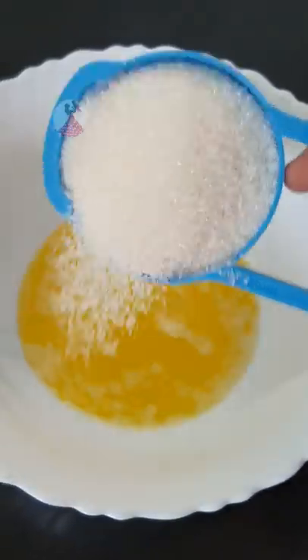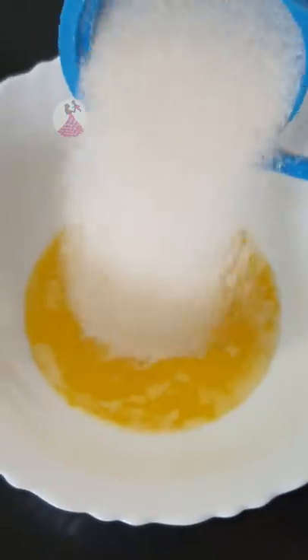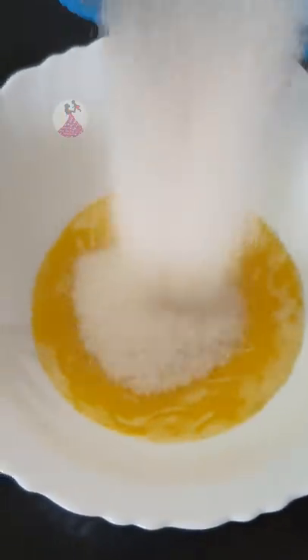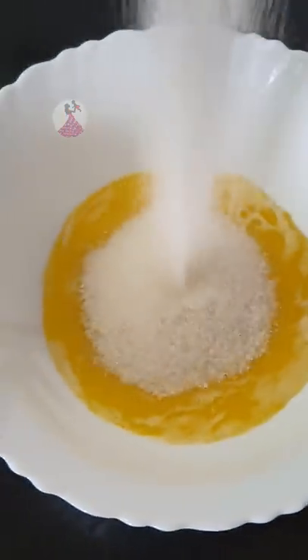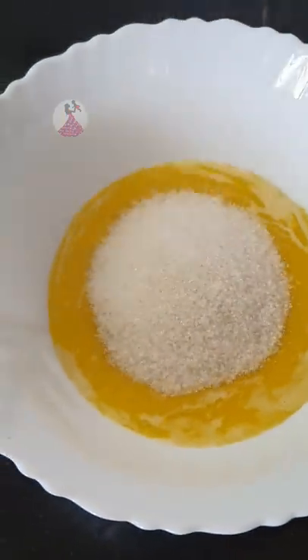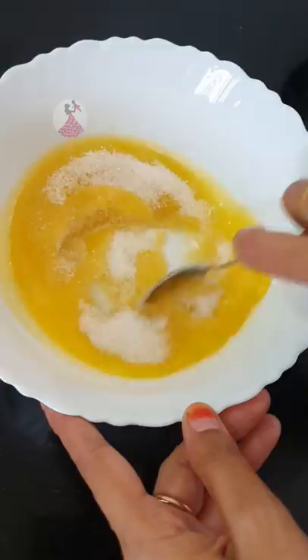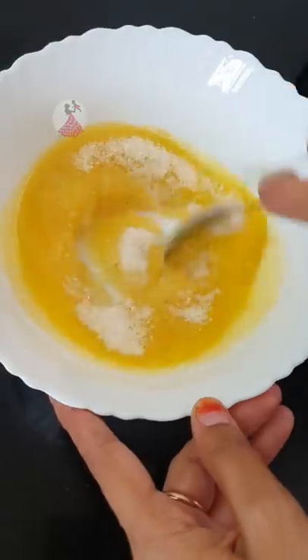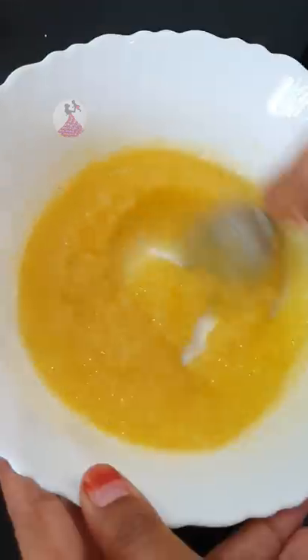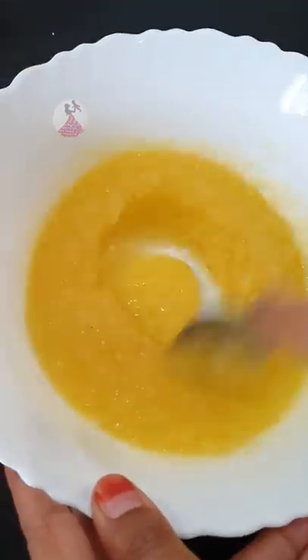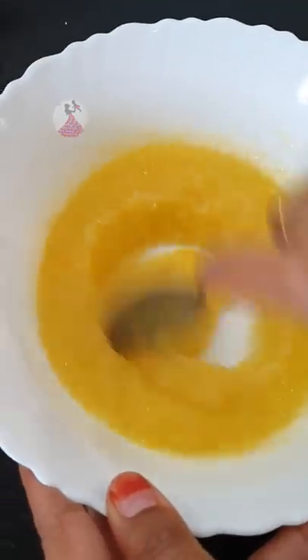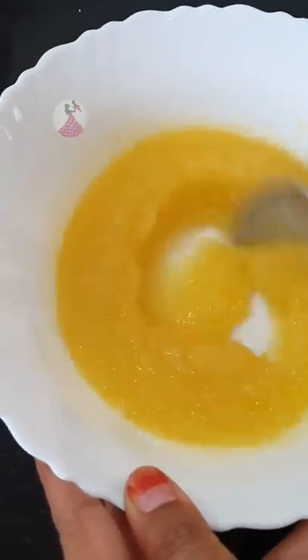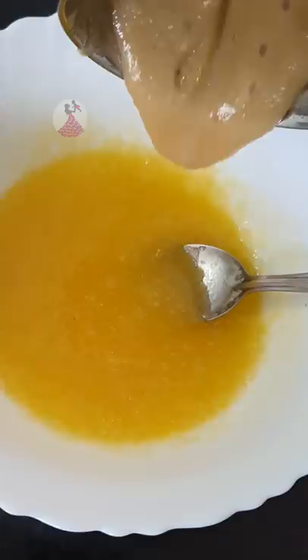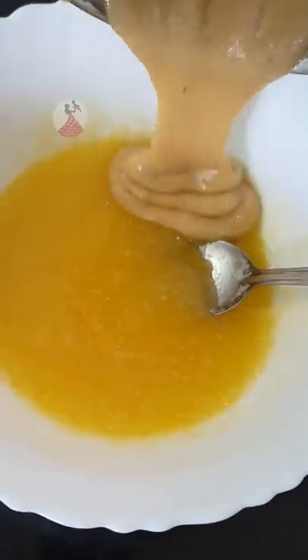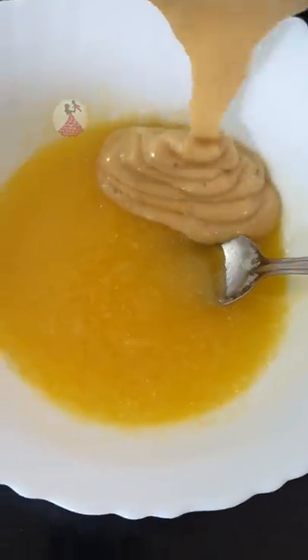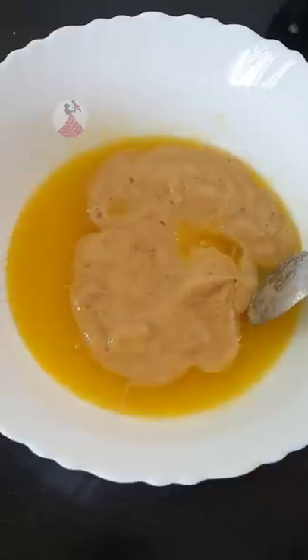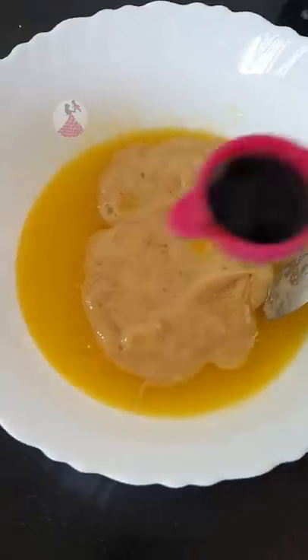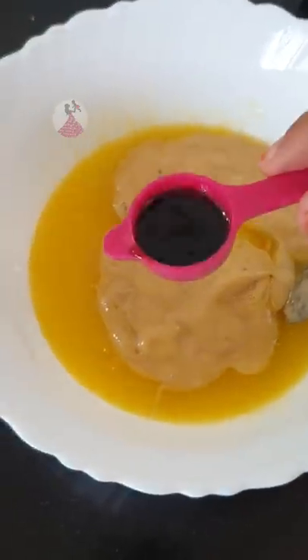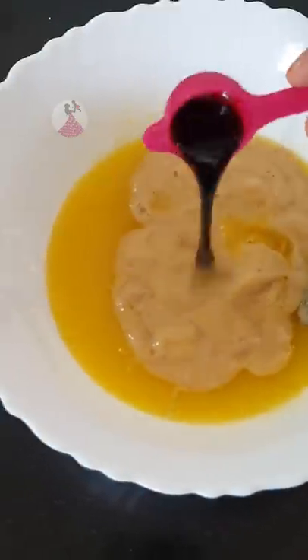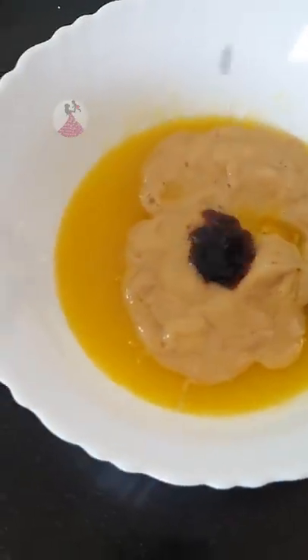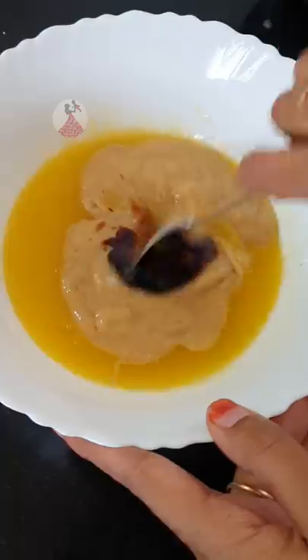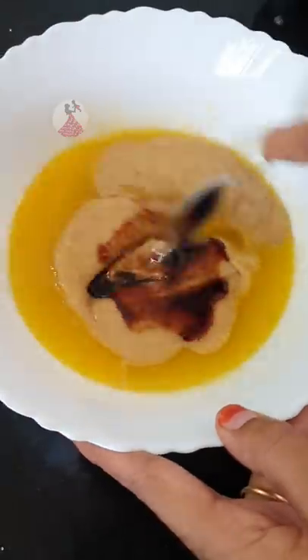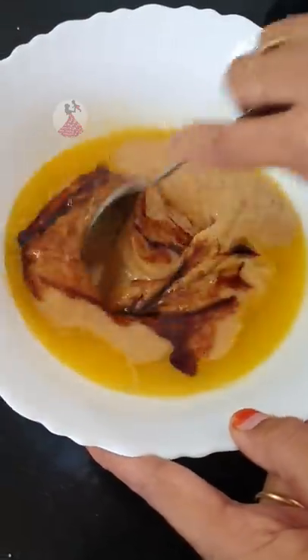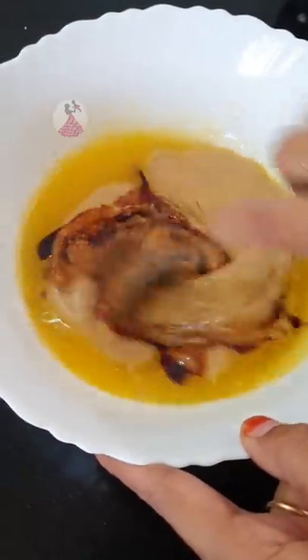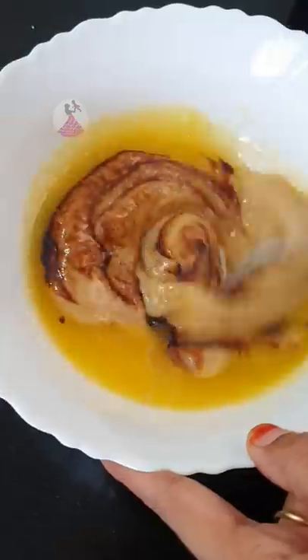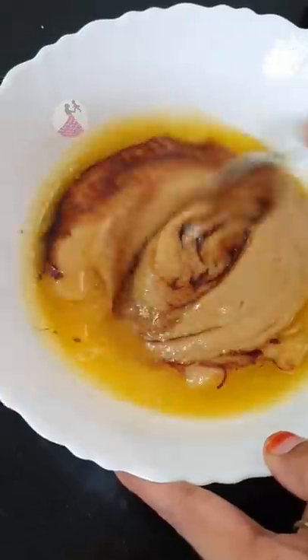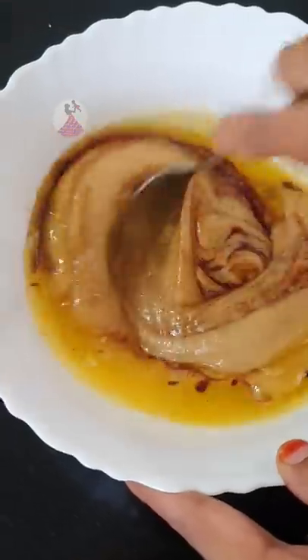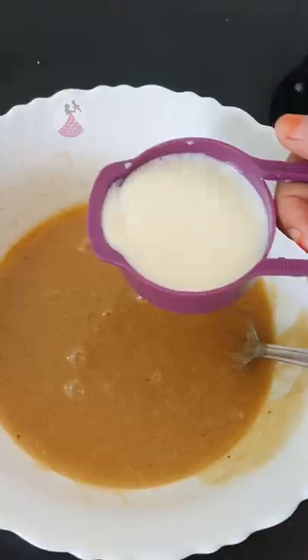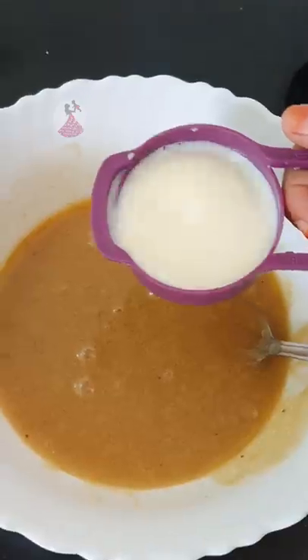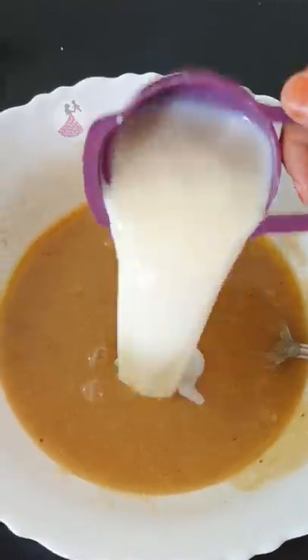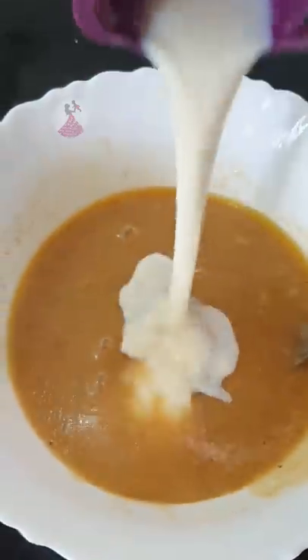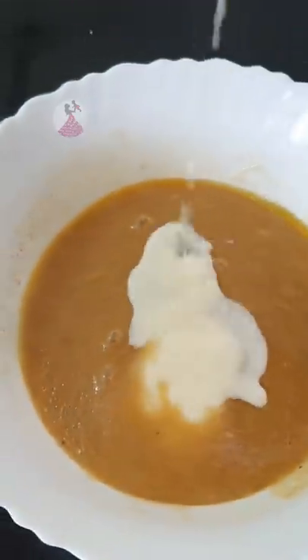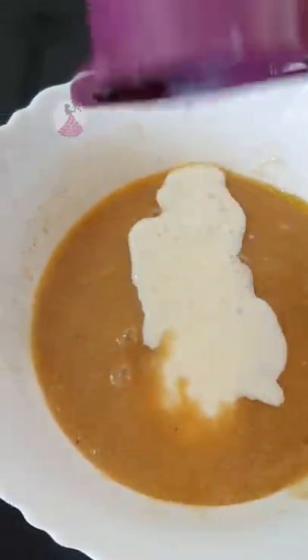Add a cup of checker. Then mix it with vanilla essence. Add 2 cups of vanilla essence.